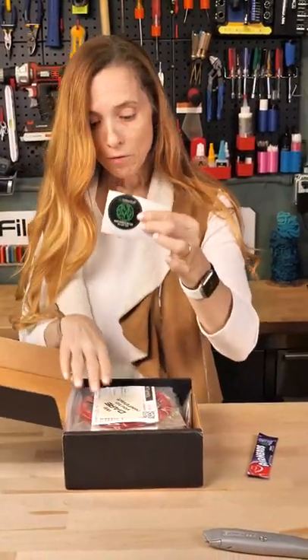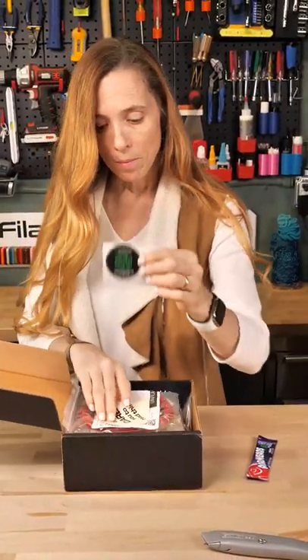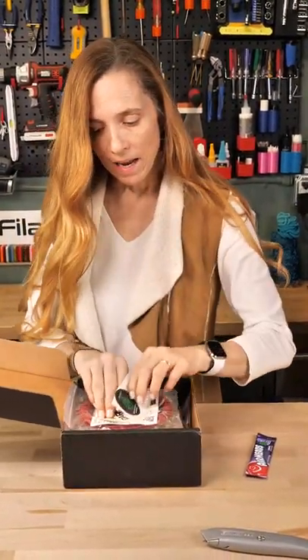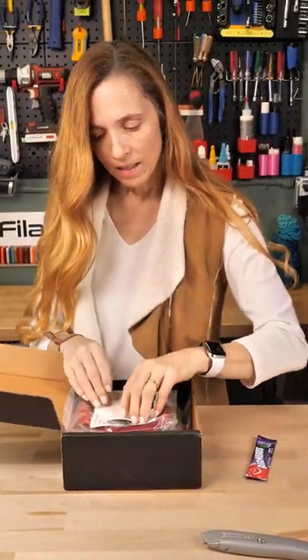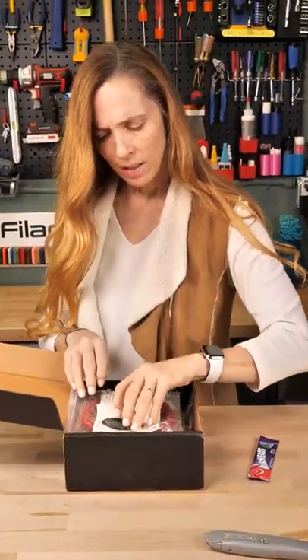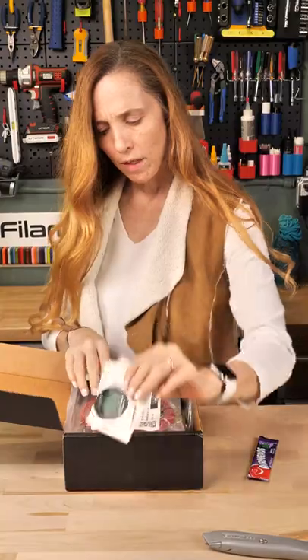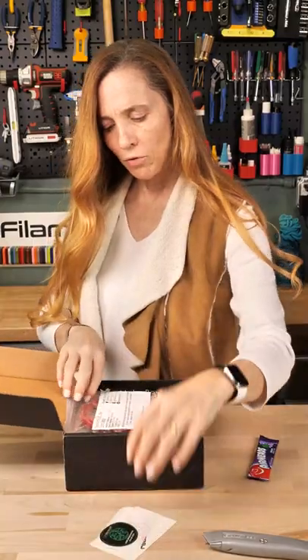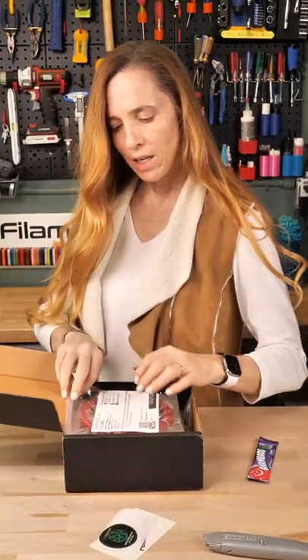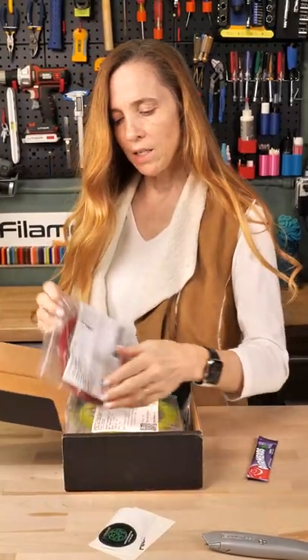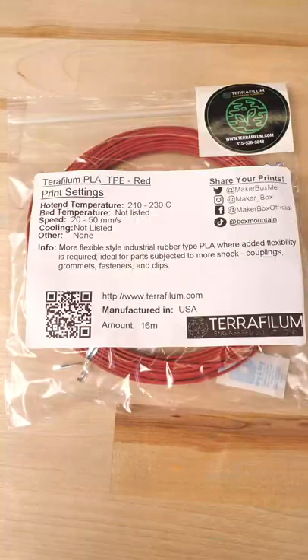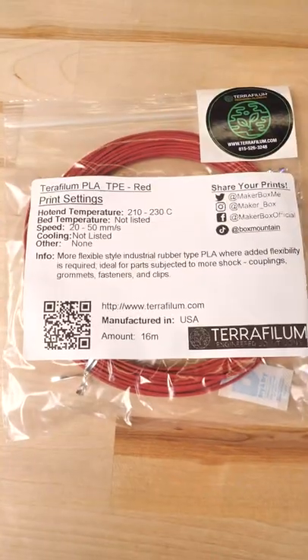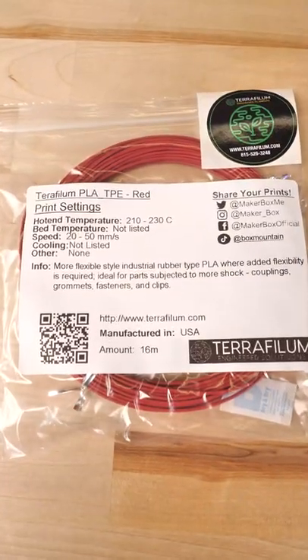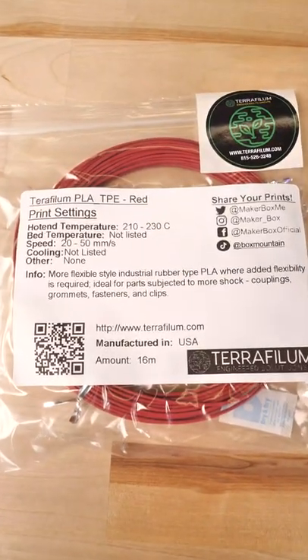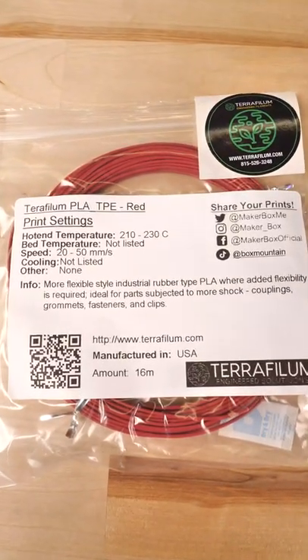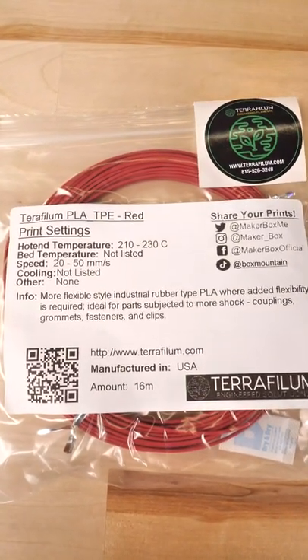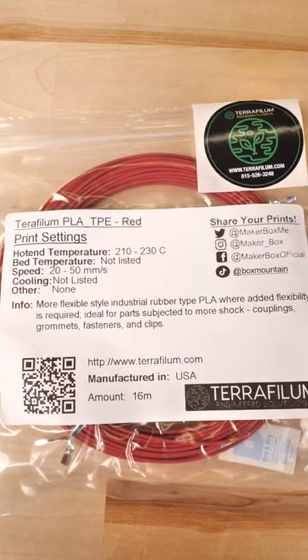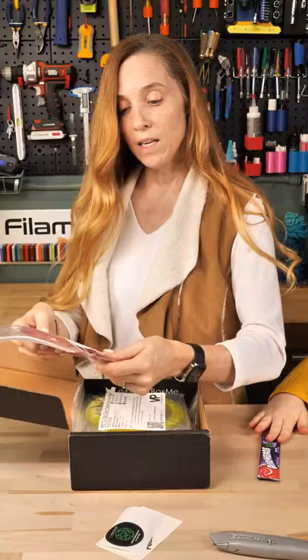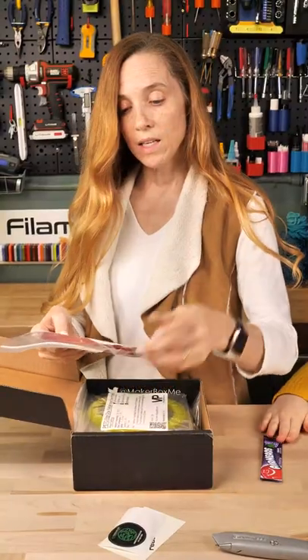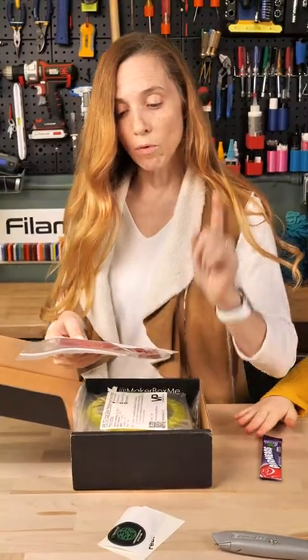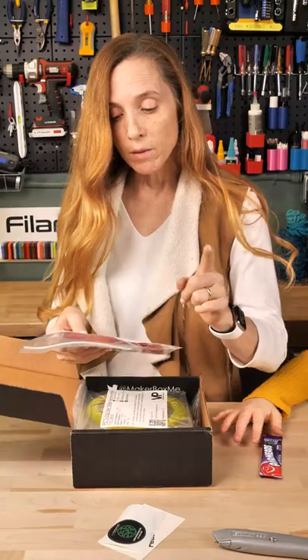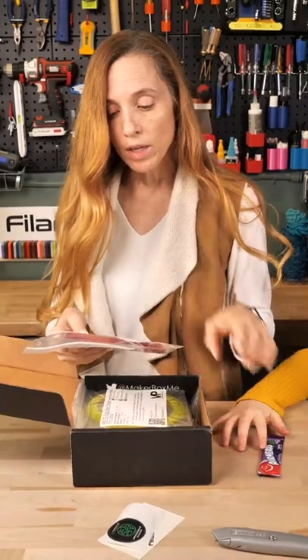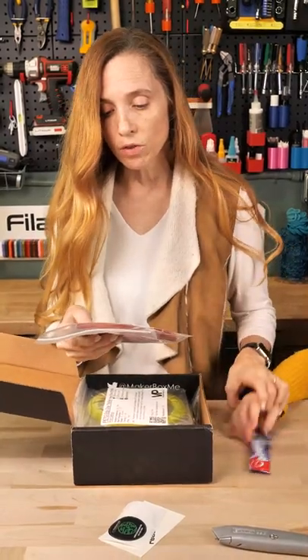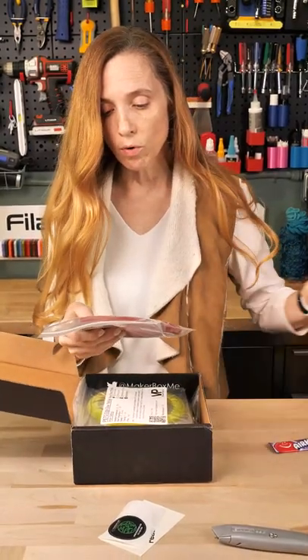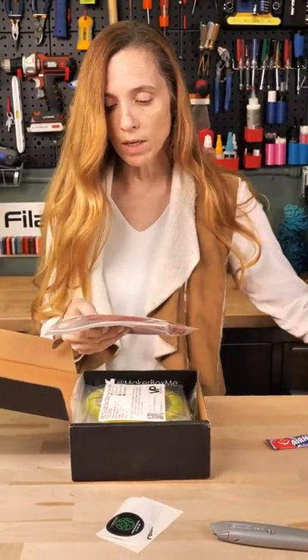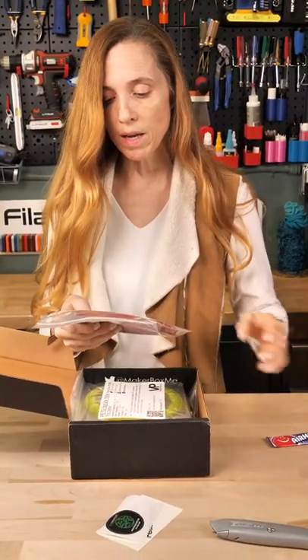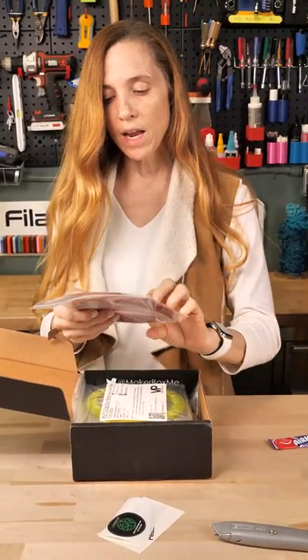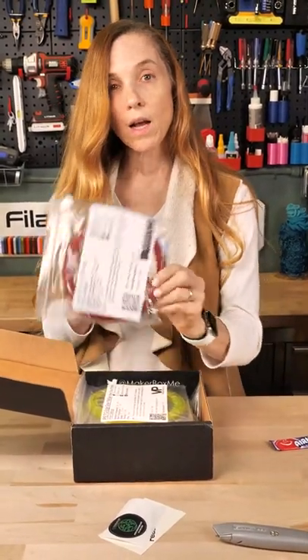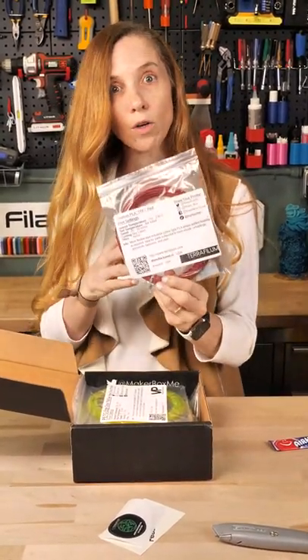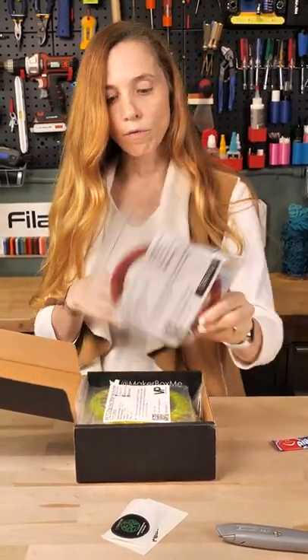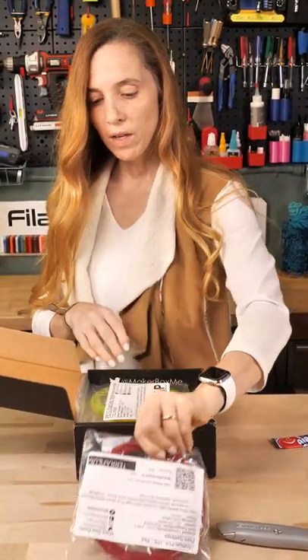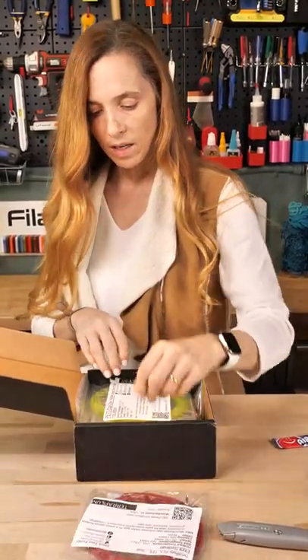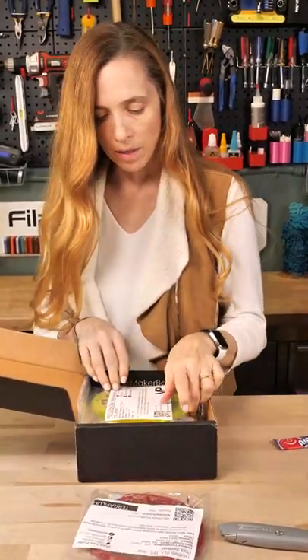TeraFillum — and this TeraFillum, interesting, is a PLA TPE. It is more flexible, industrial, rubber-style PLA, good for things like couplings.